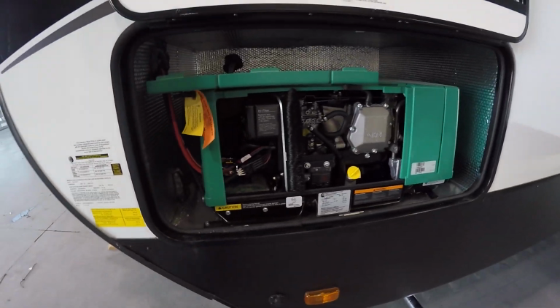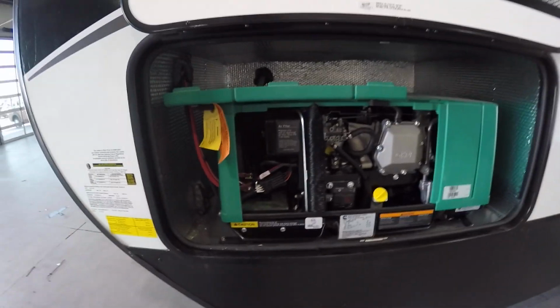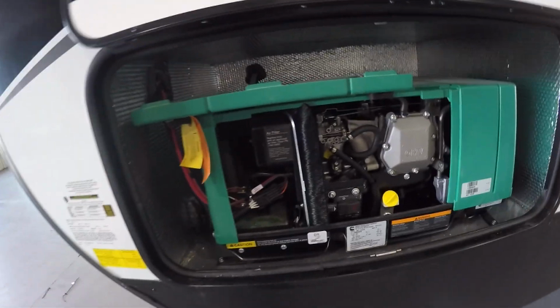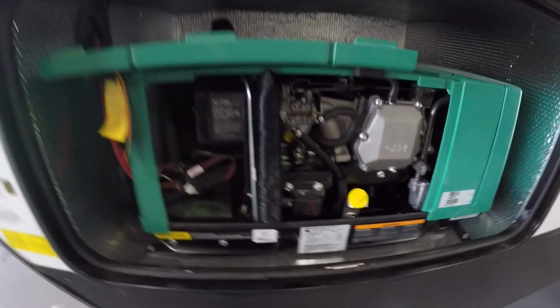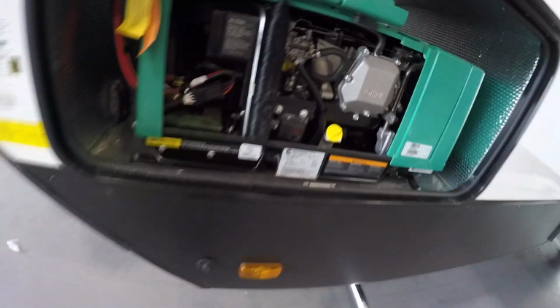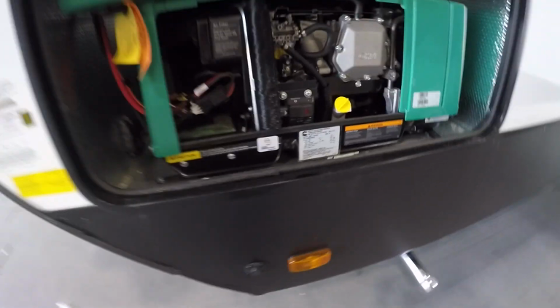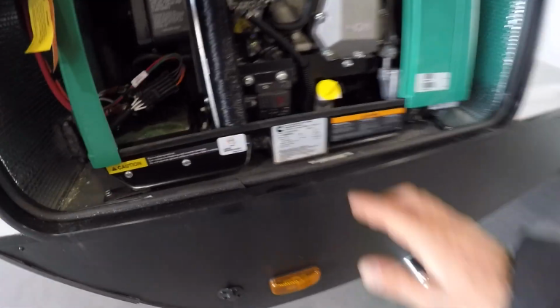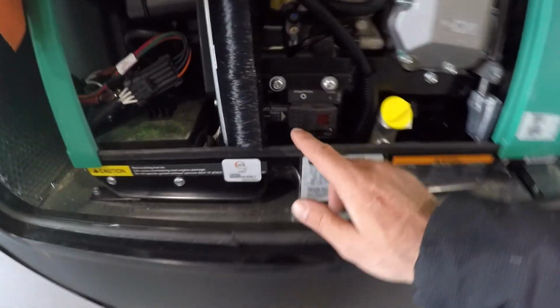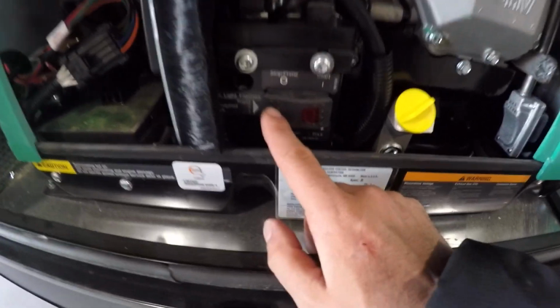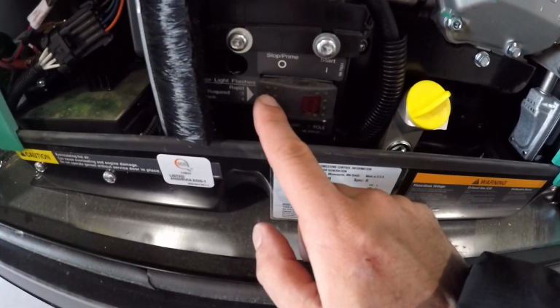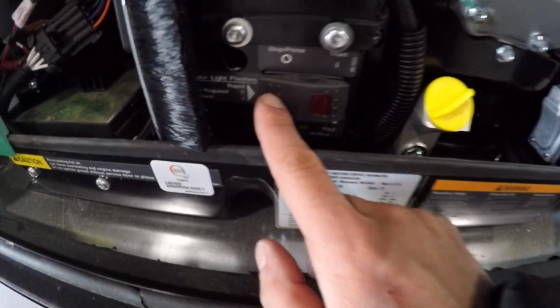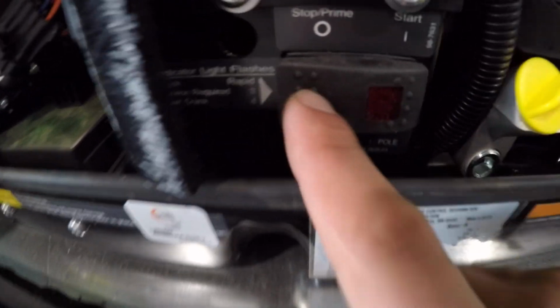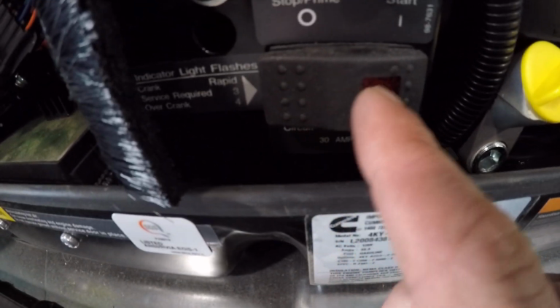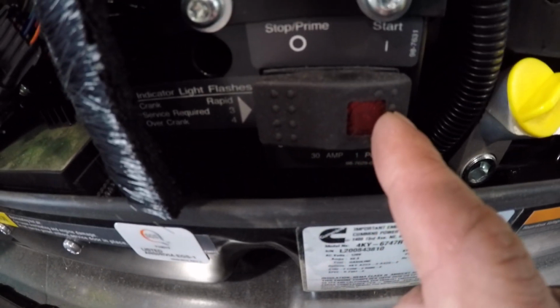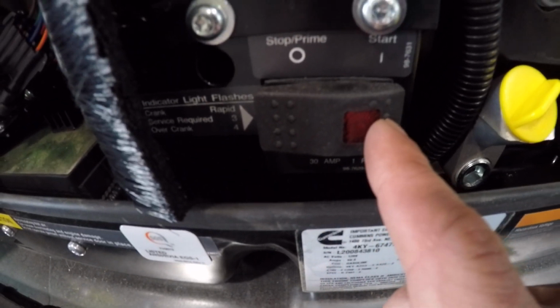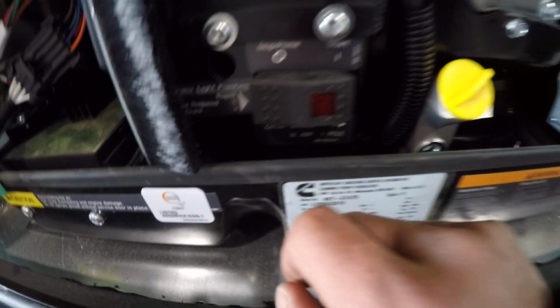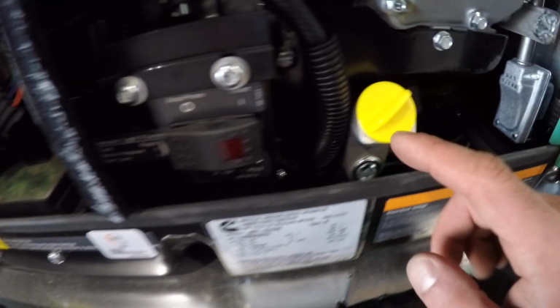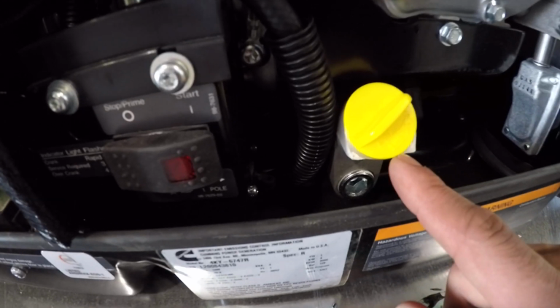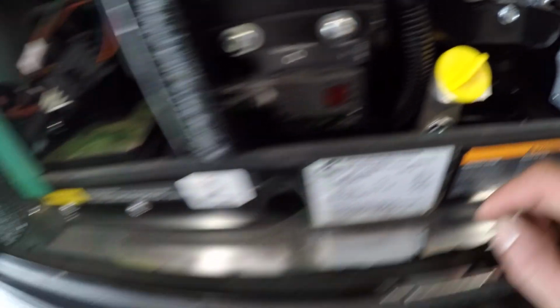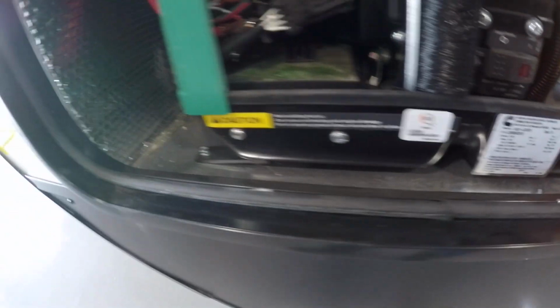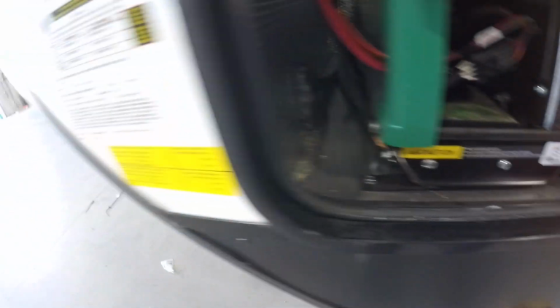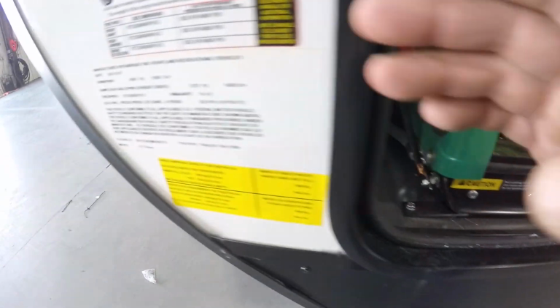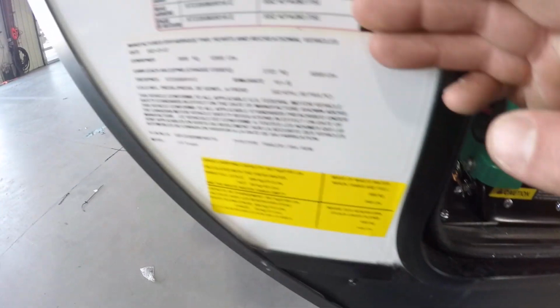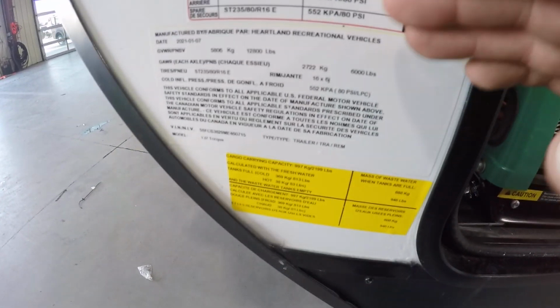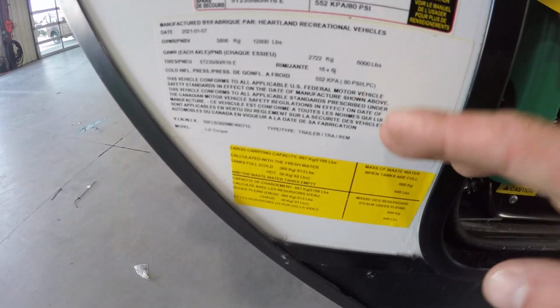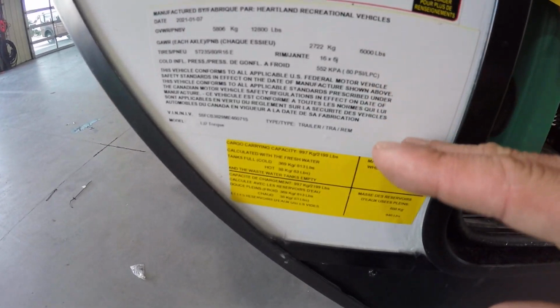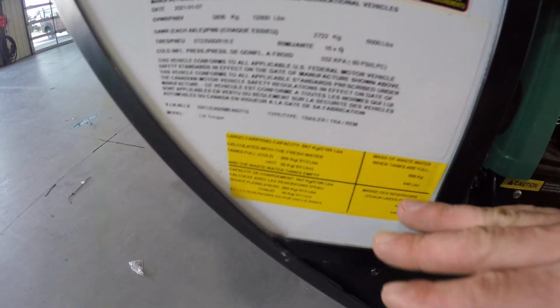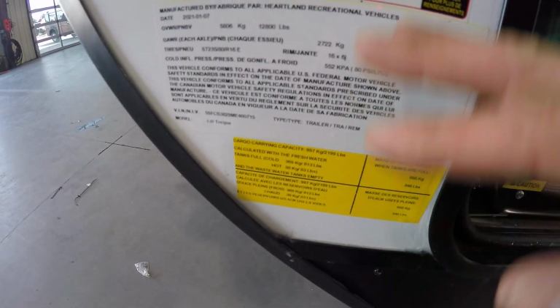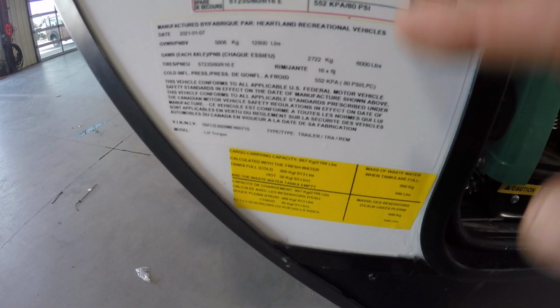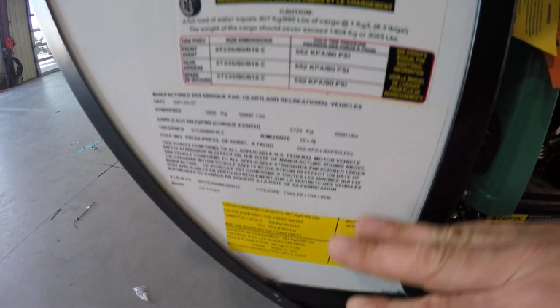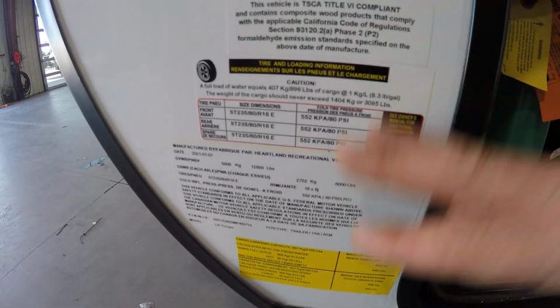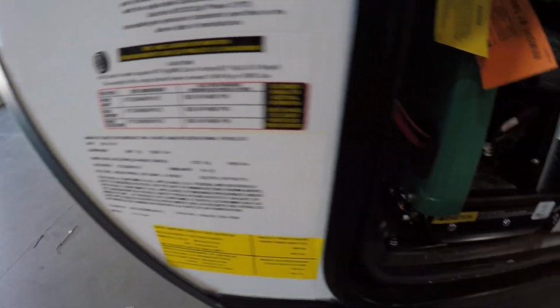Generator here on the driver's side. You got to push and hold prime for five seconds, push and hold start for five seconds. You check your oil here. Right to the left, you're going to have VIN, tire pressure, model — everything you need to know about your camper here in these stickers.